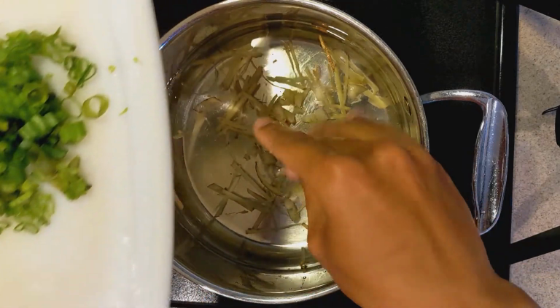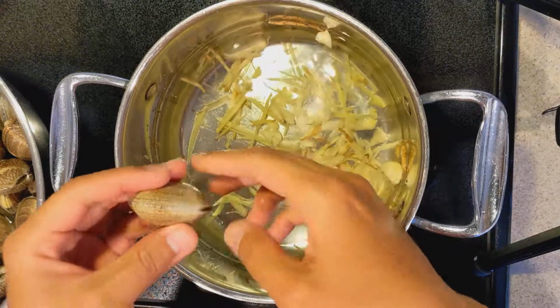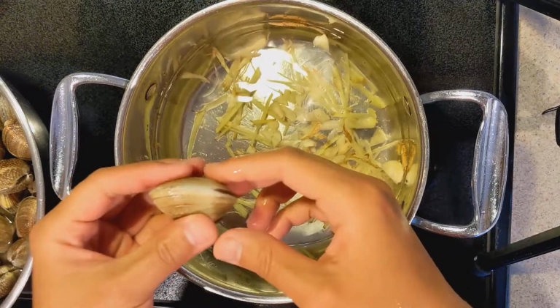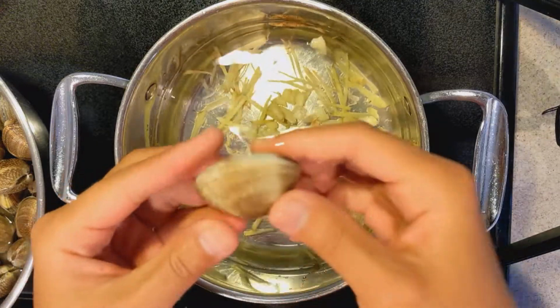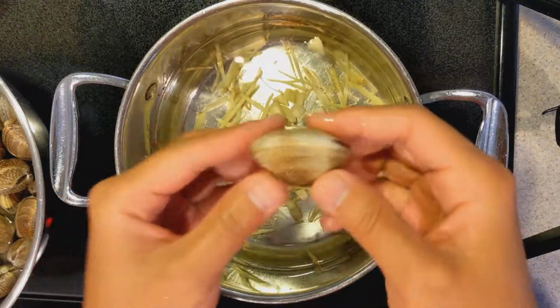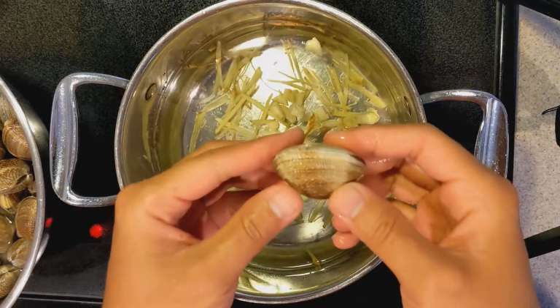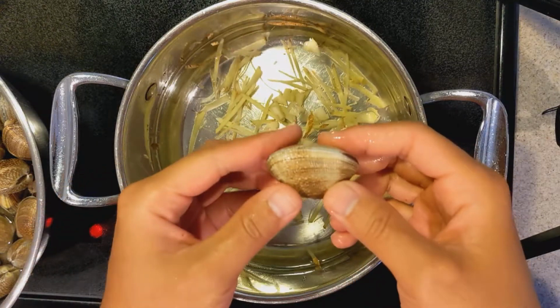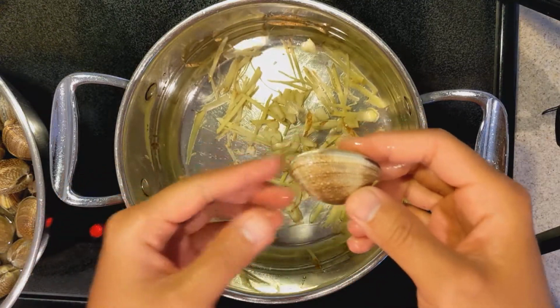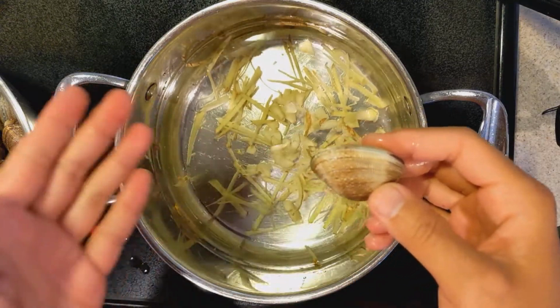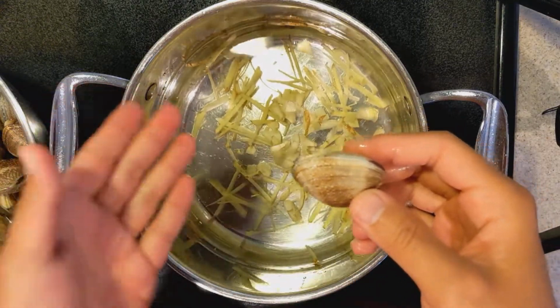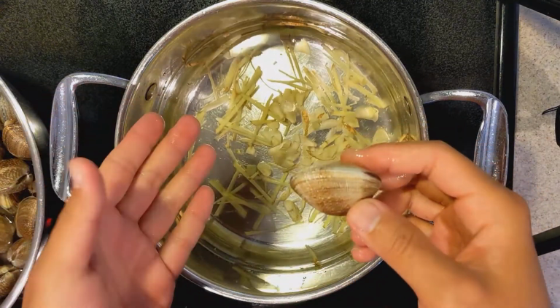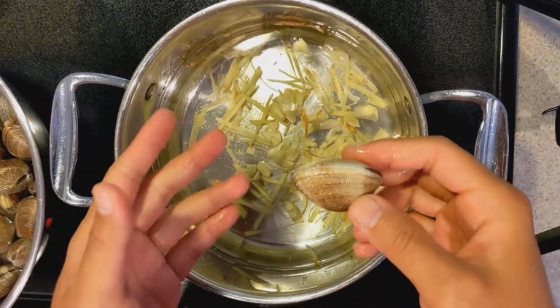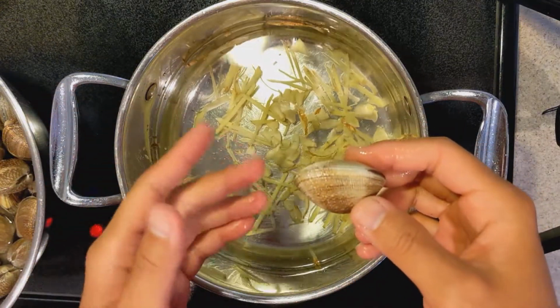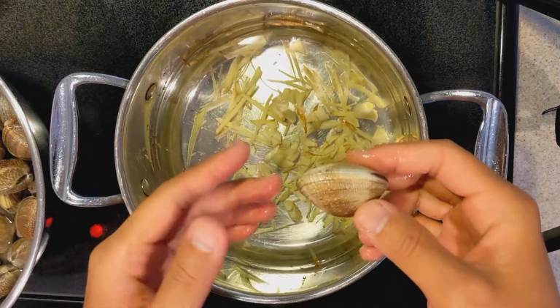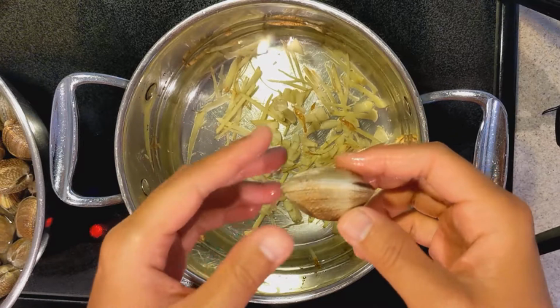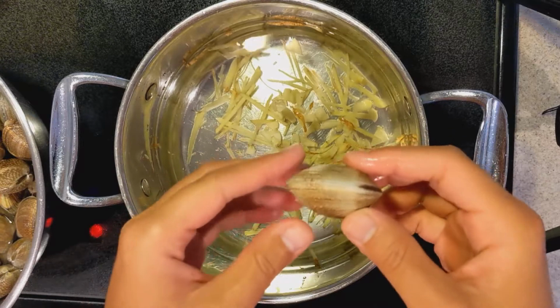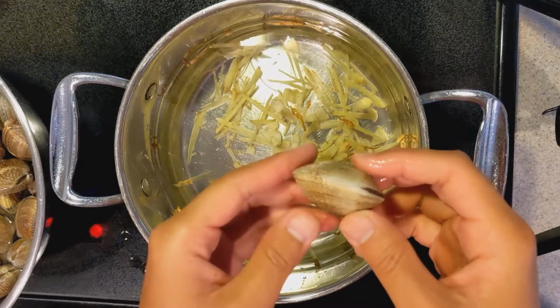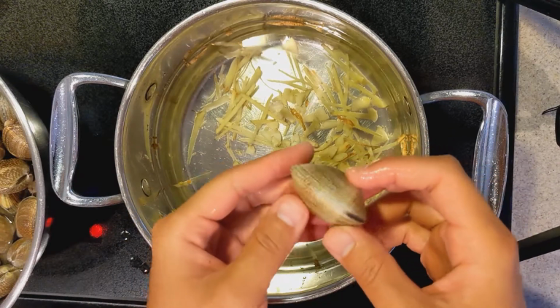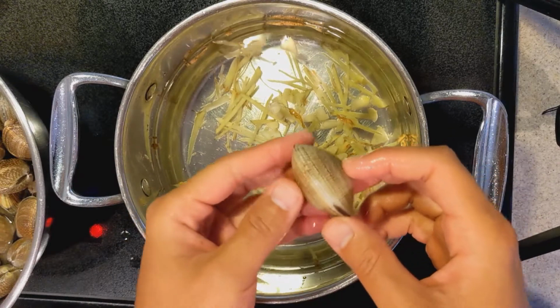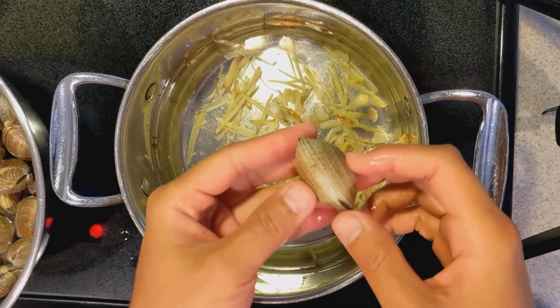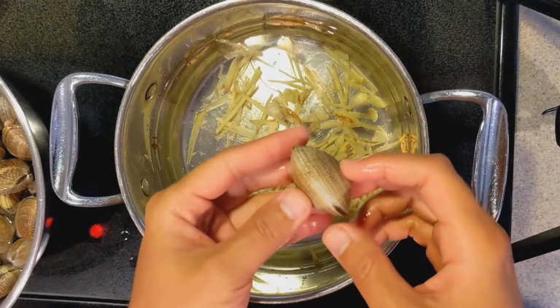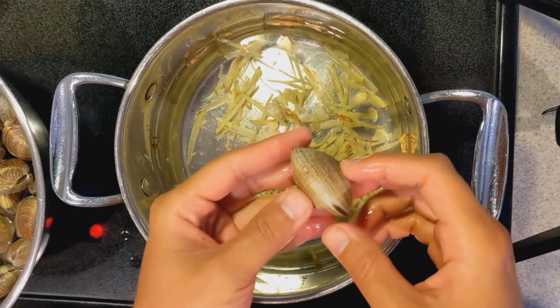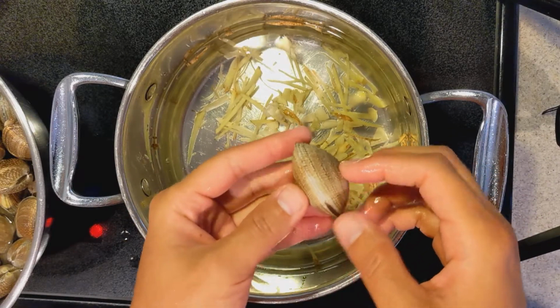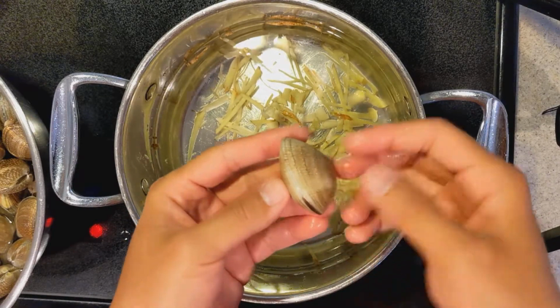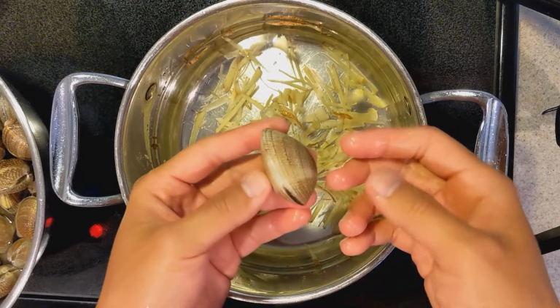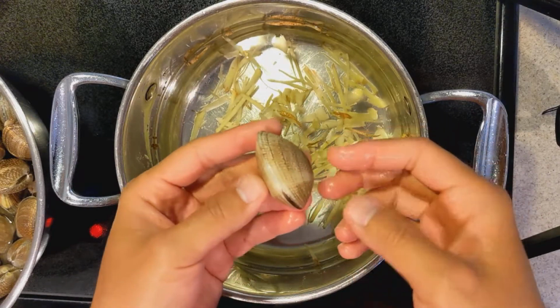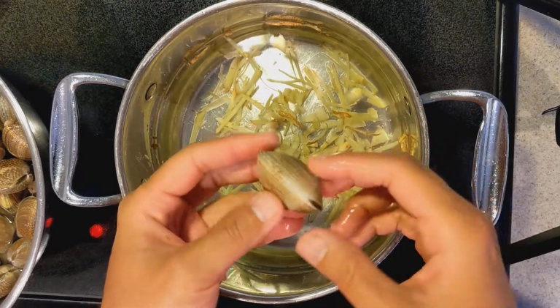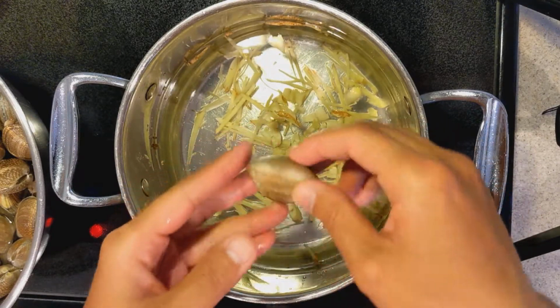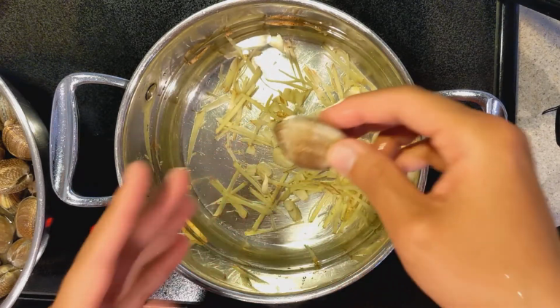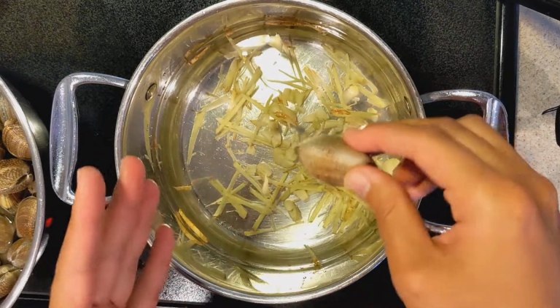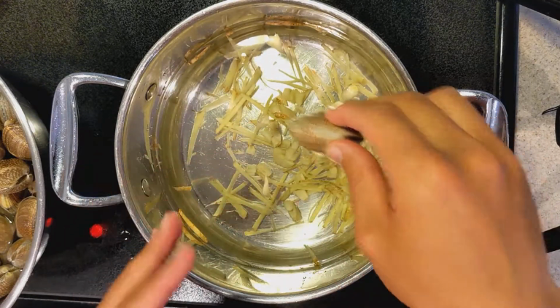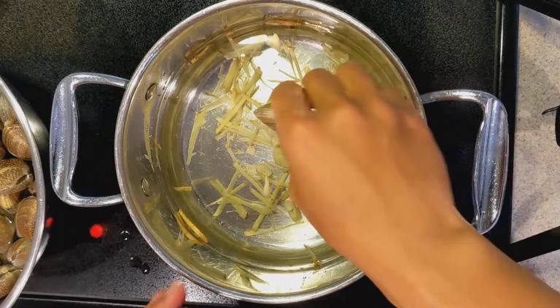Put the clams in when the water is still cold. This guarantees they will open fully, every single one of them.